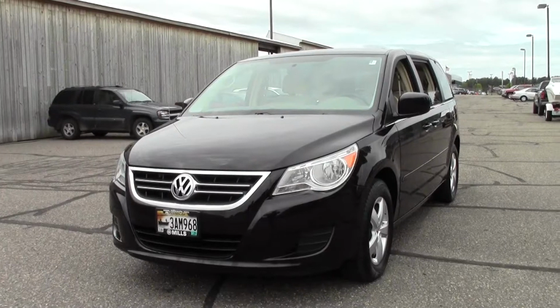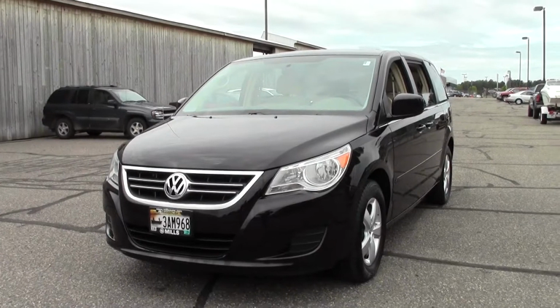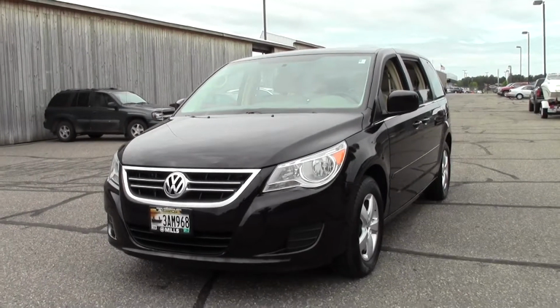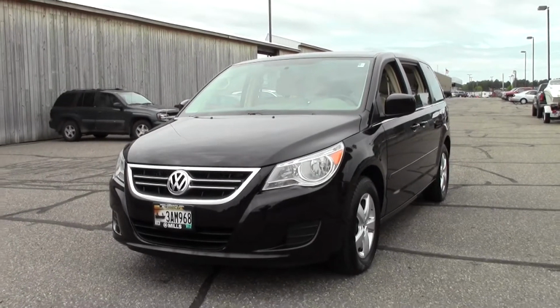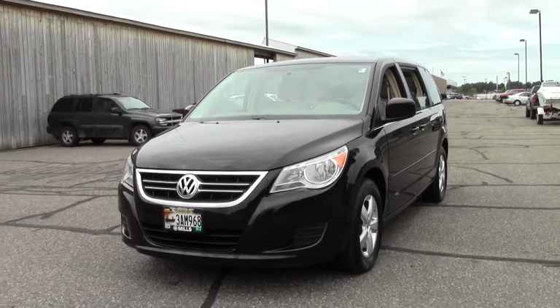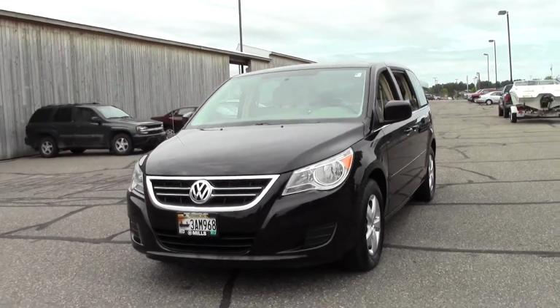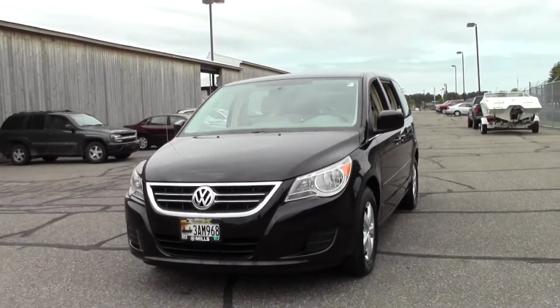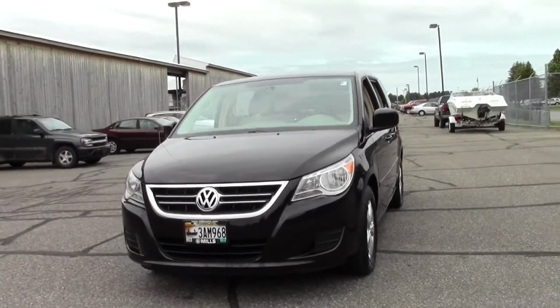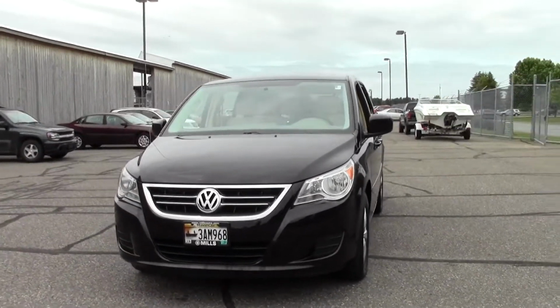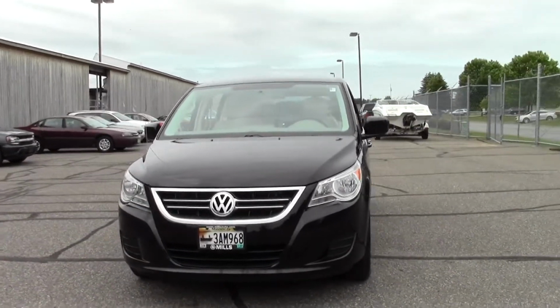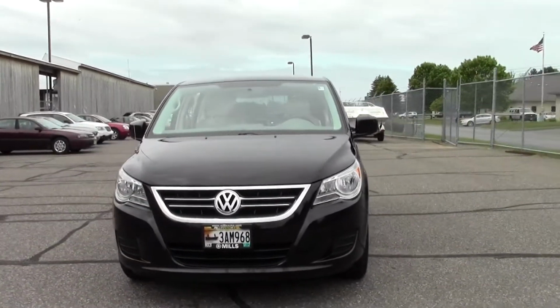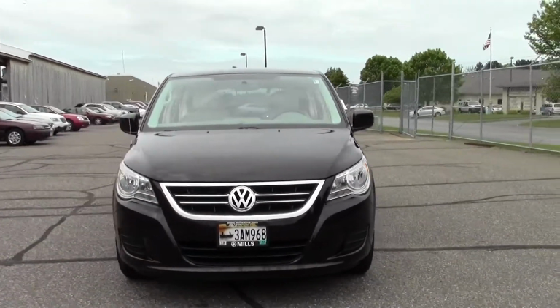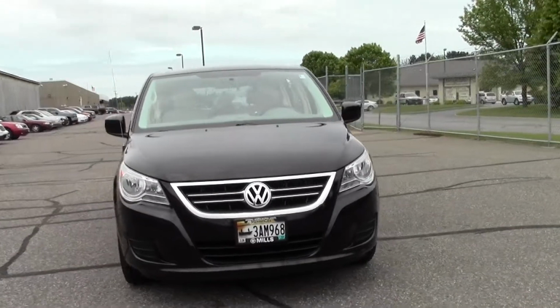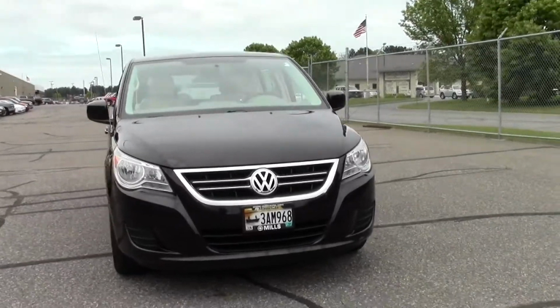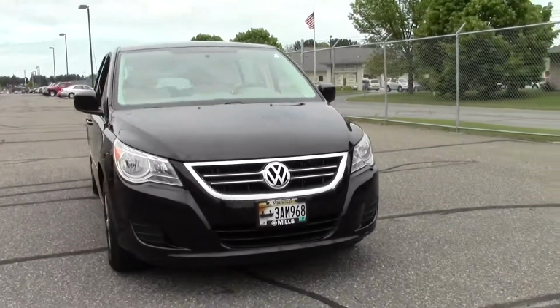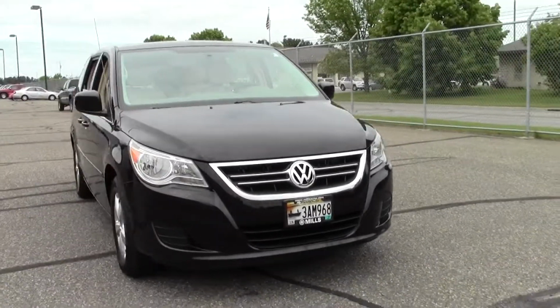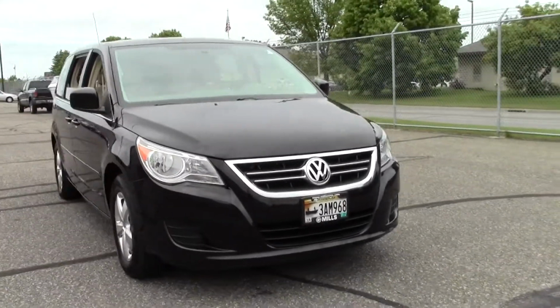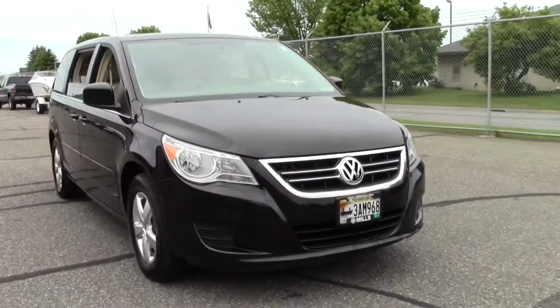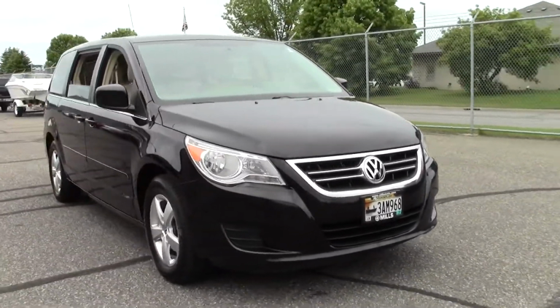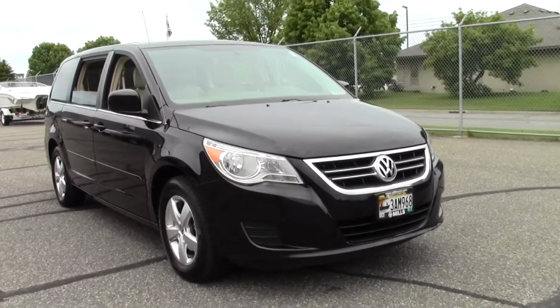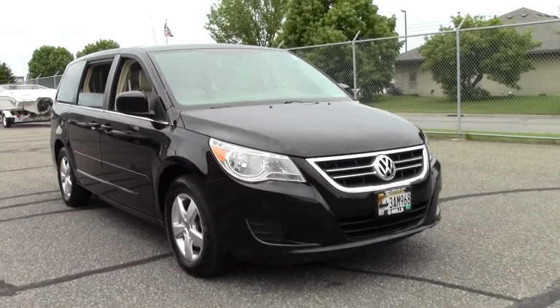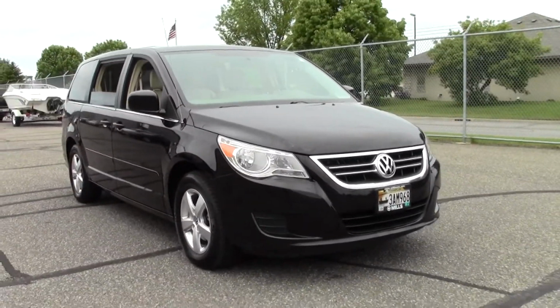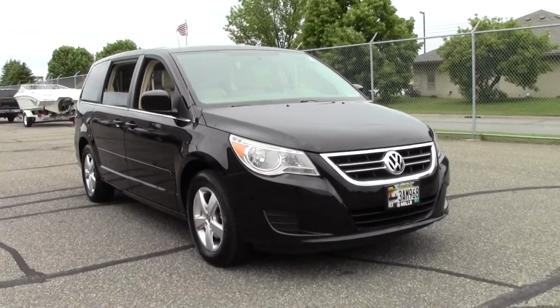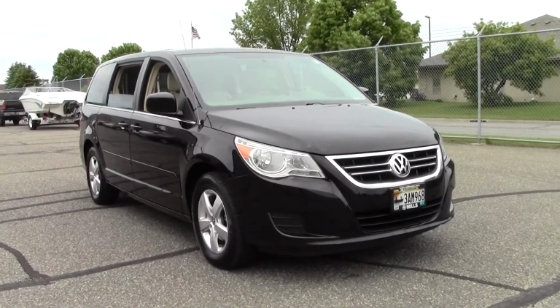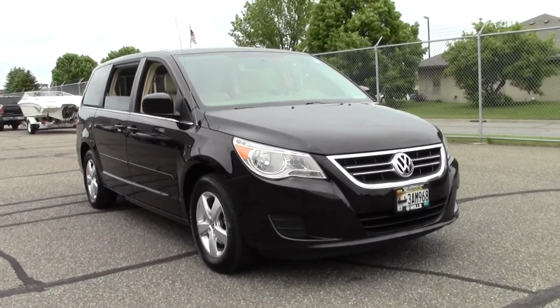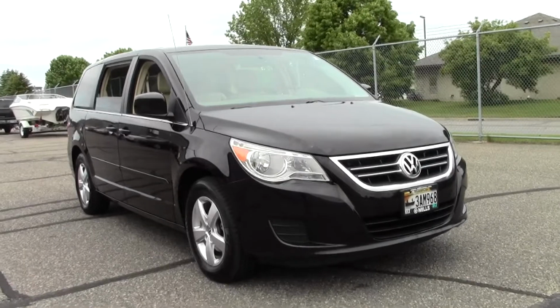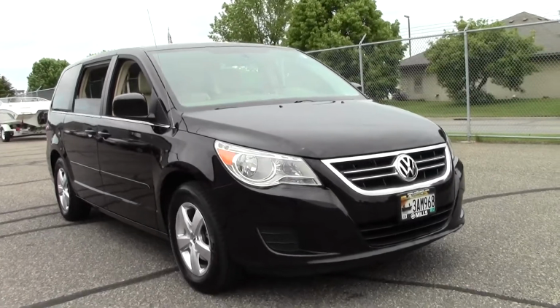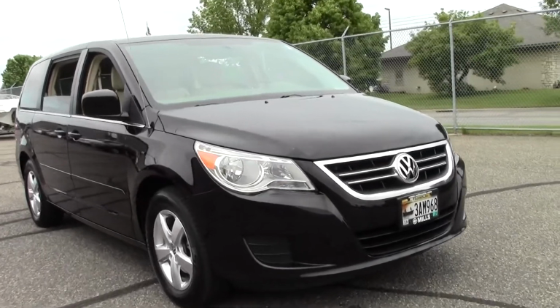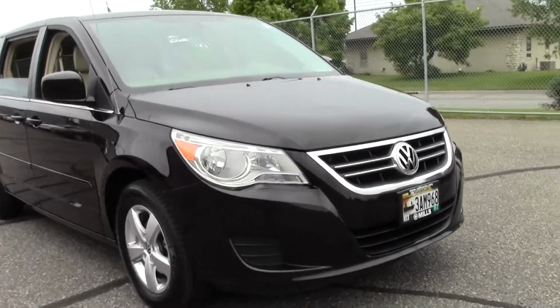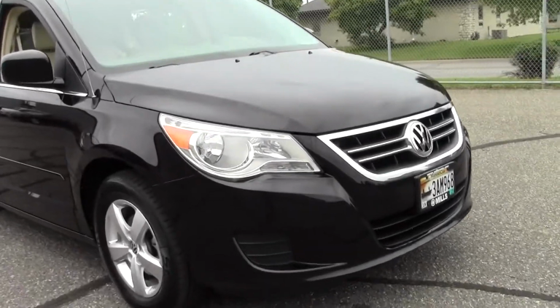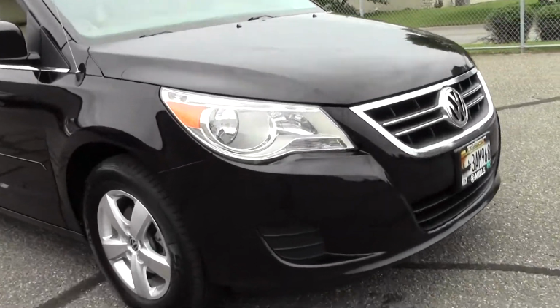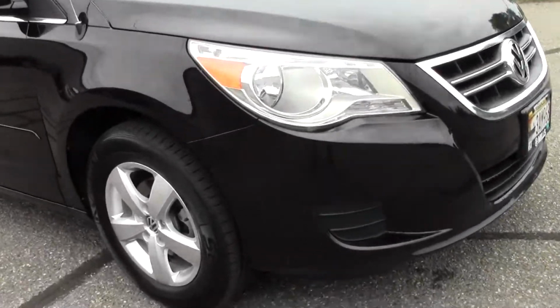Welcome to MillsAuto.com. You're looking at the 2010 Volkswagen Routan SE, 63,000 miles, 3.8 liter V6 rated at 23 mpg highway, 6-speed automatic, front wheel drive.